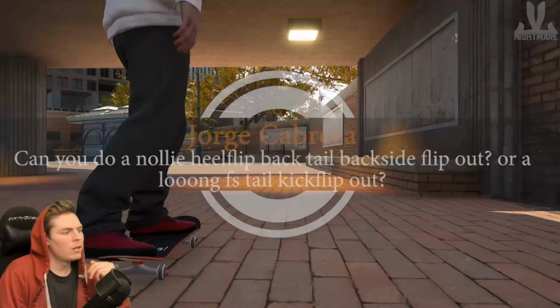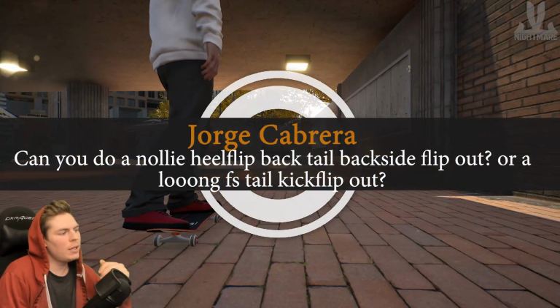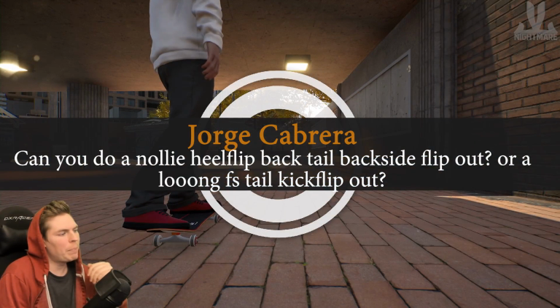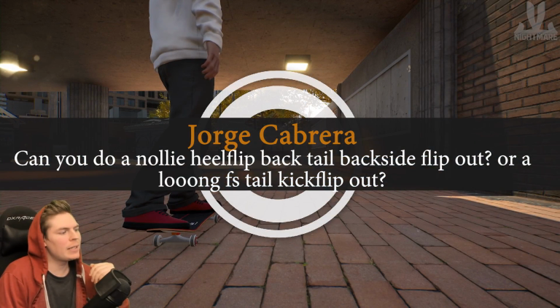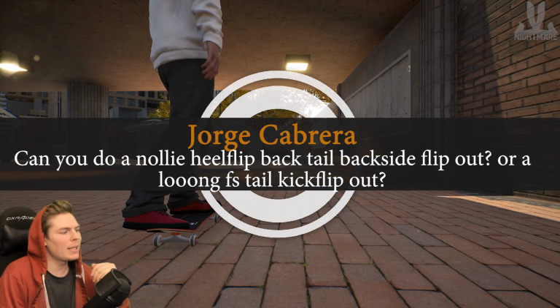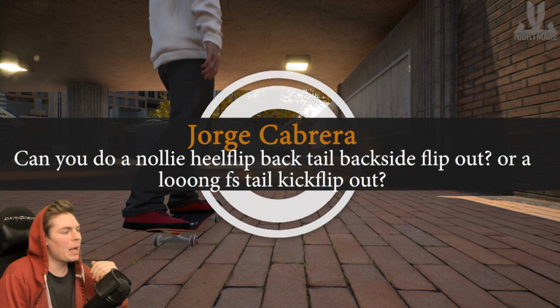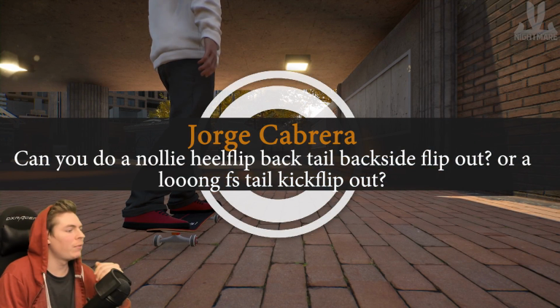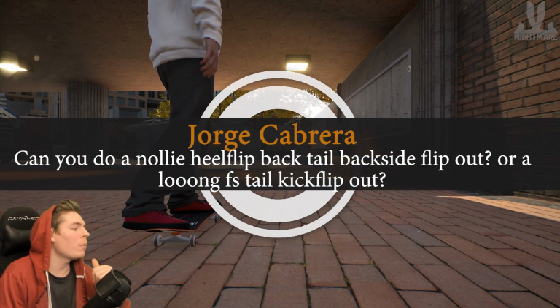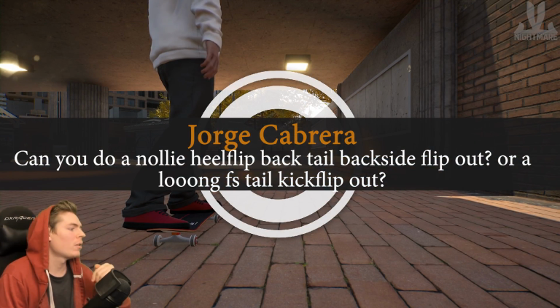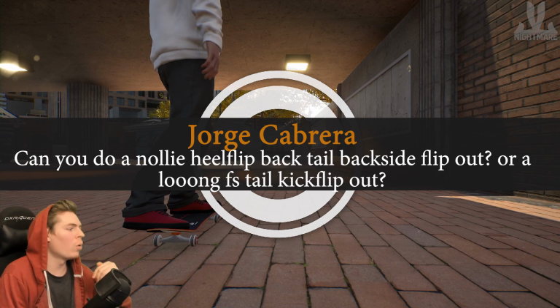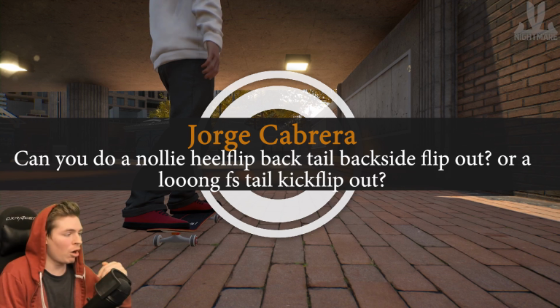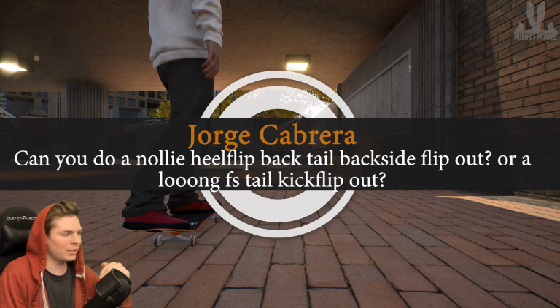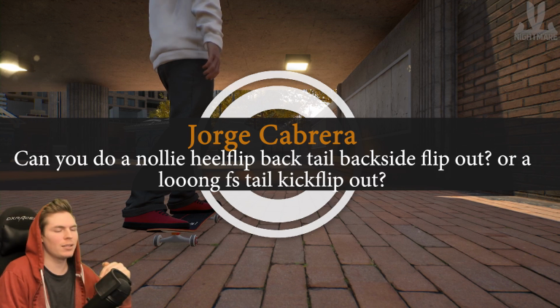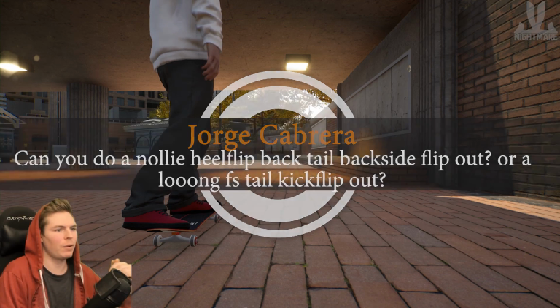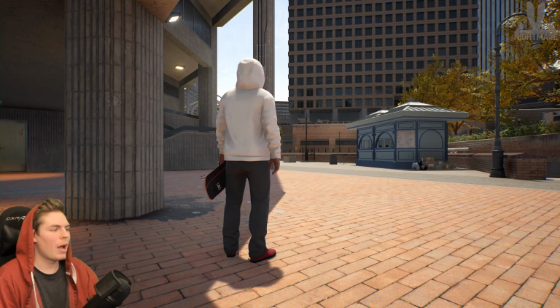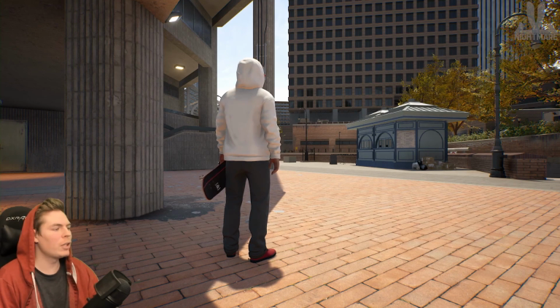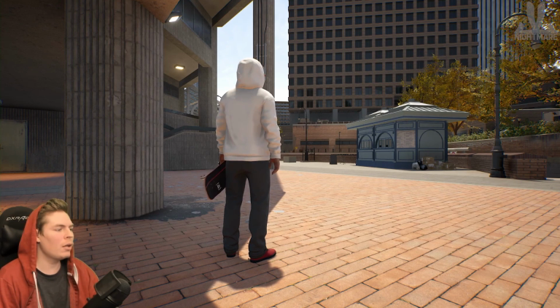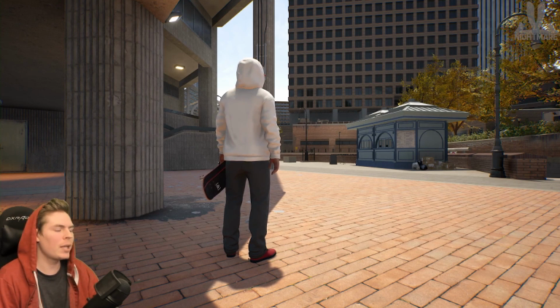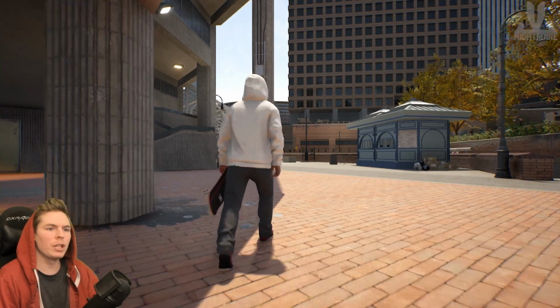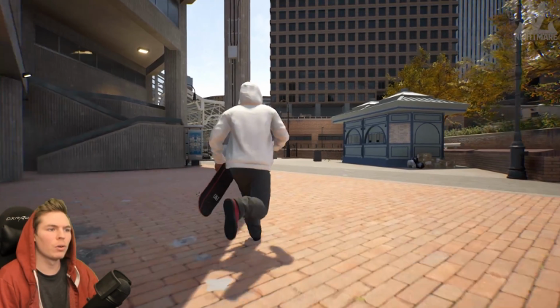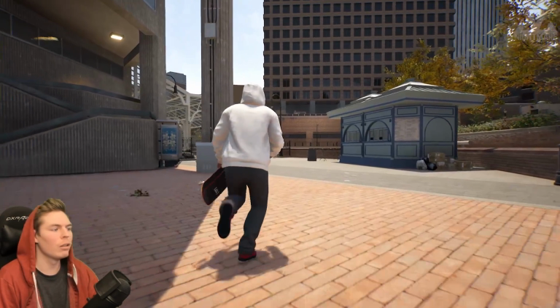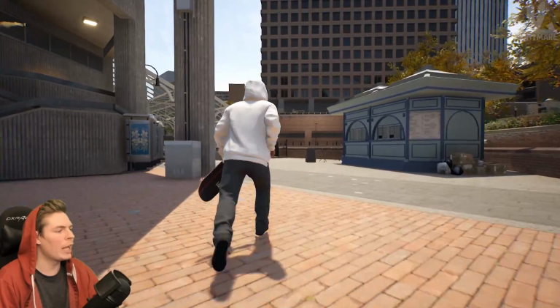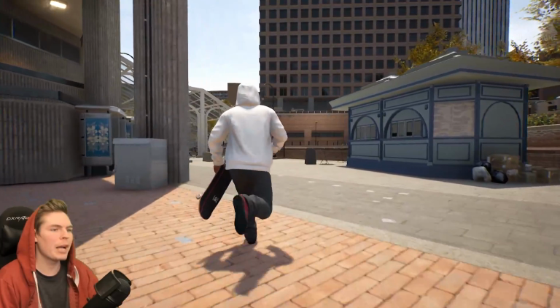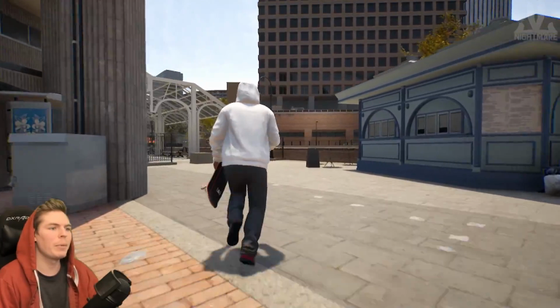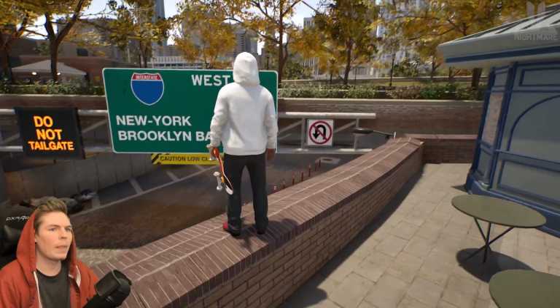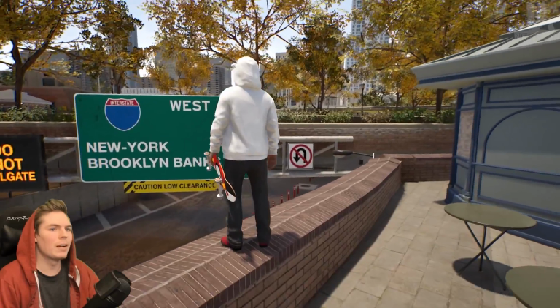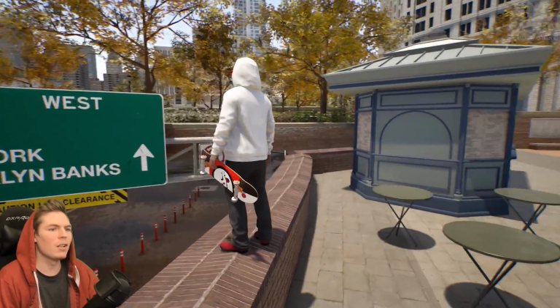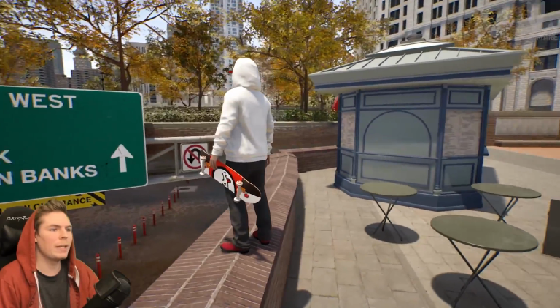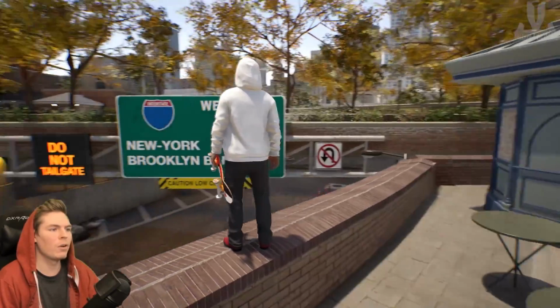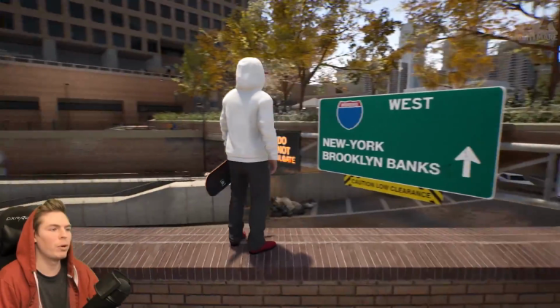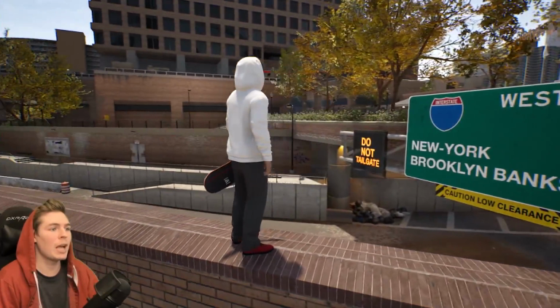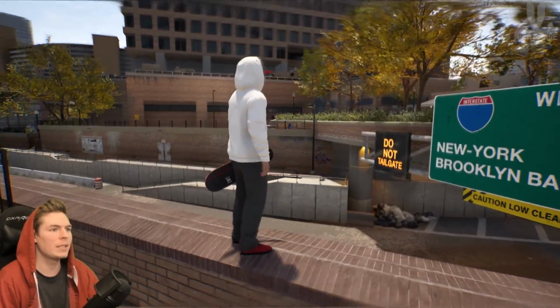Nollie heel flip backside tail slide backside flip out, or a long frontside tail slide kickflip out. I'll do the nollie heel back tail on a really long ledge and then backside flip out. It's not going to be as long as when I did it across the bridge, because that was insane.